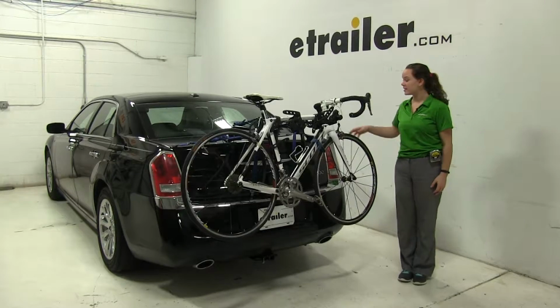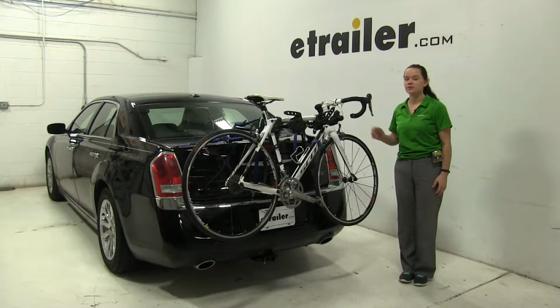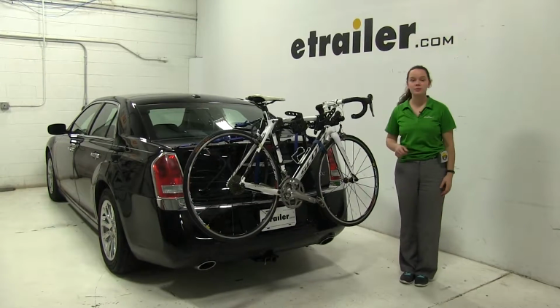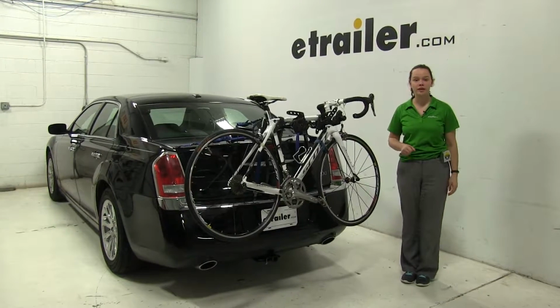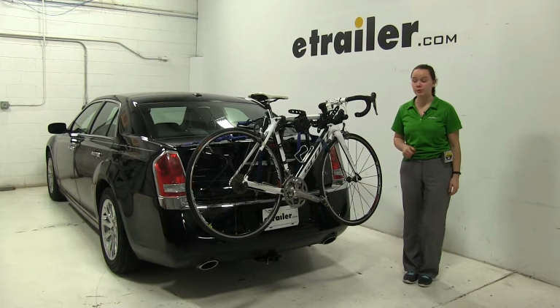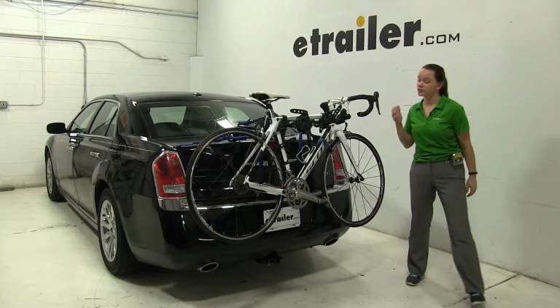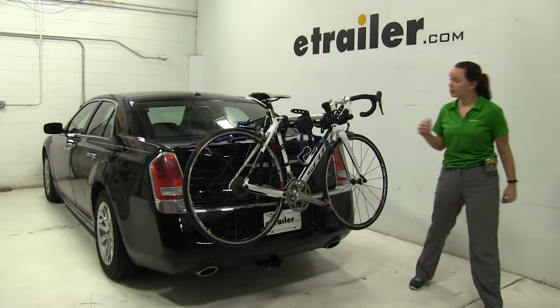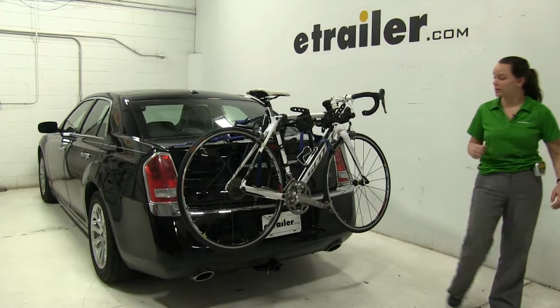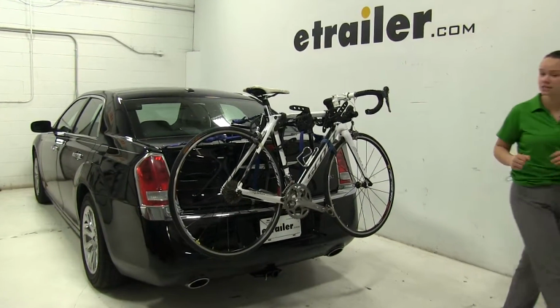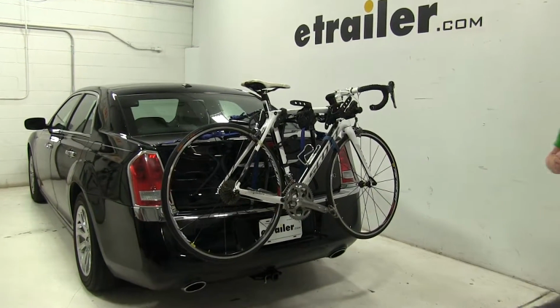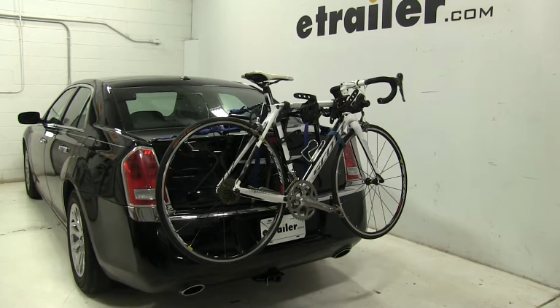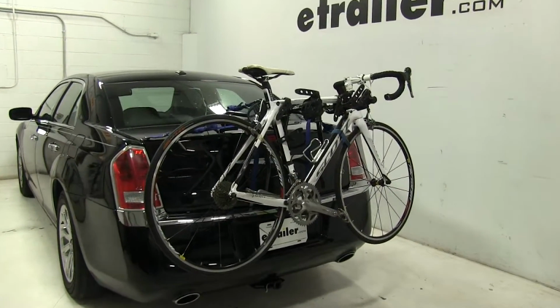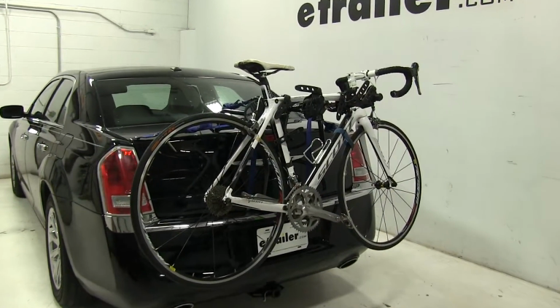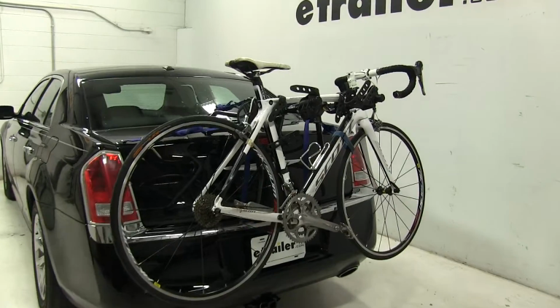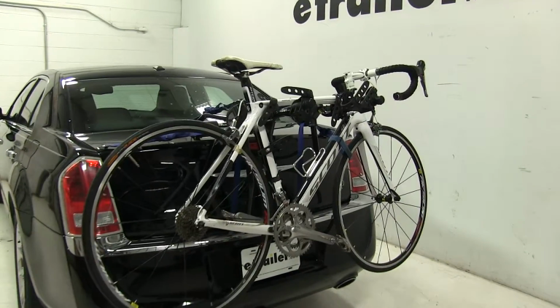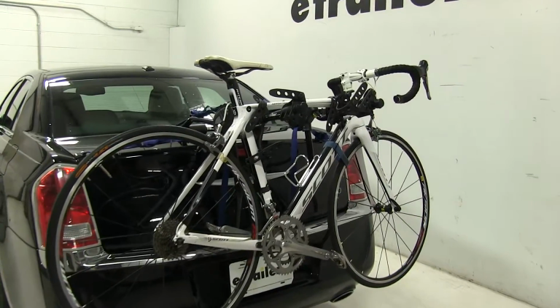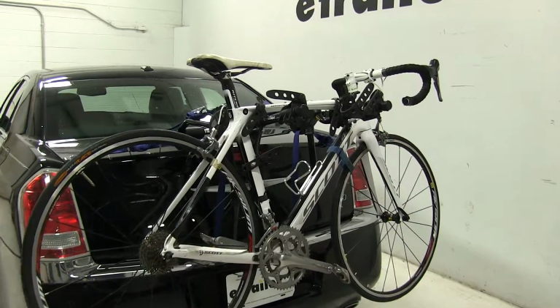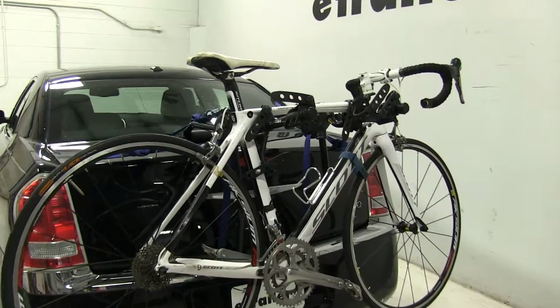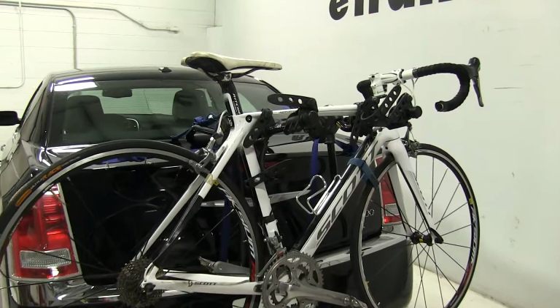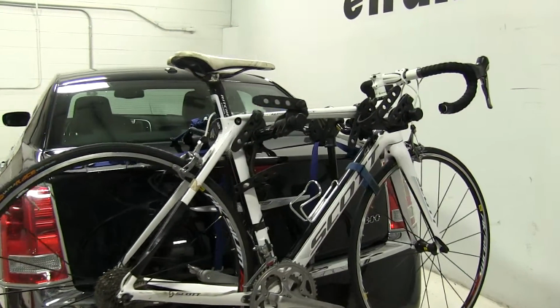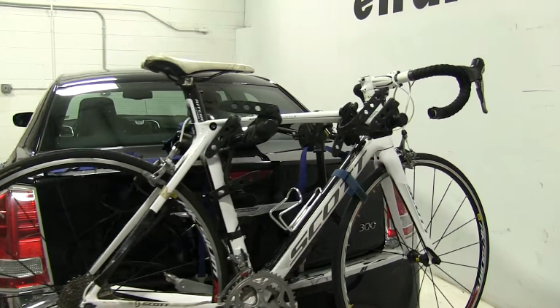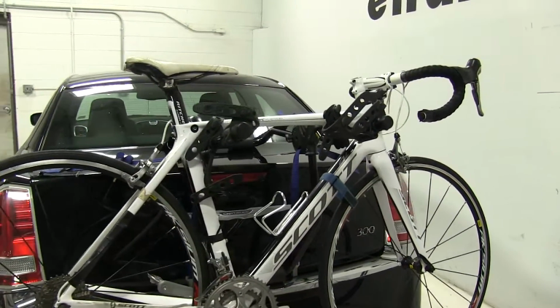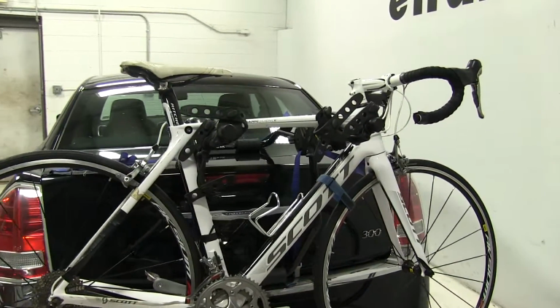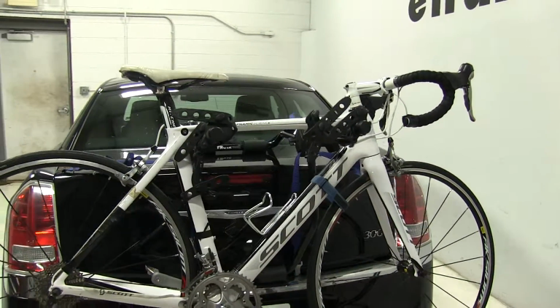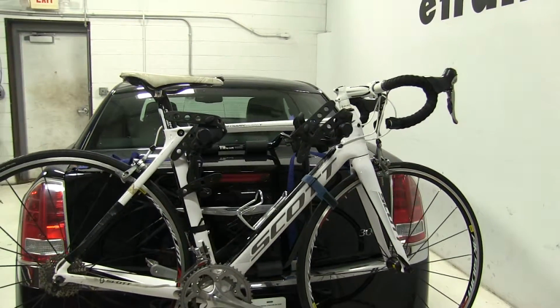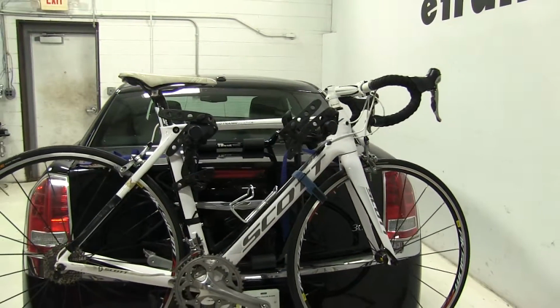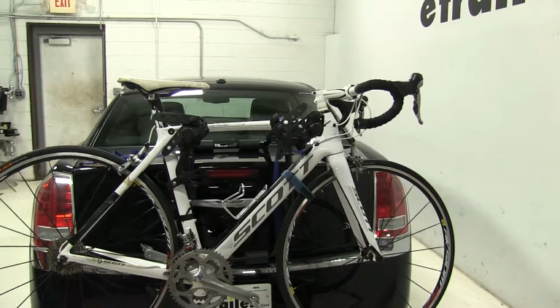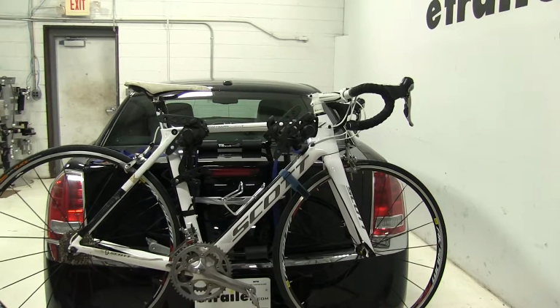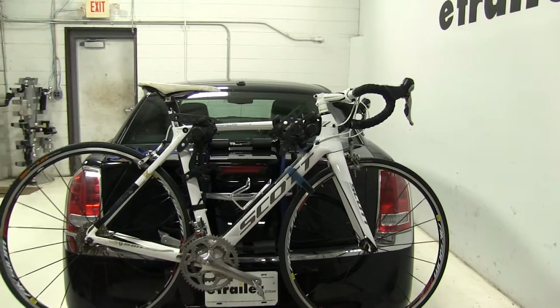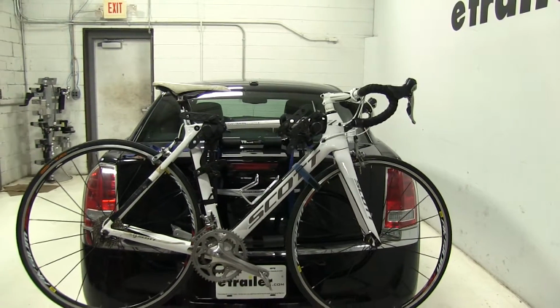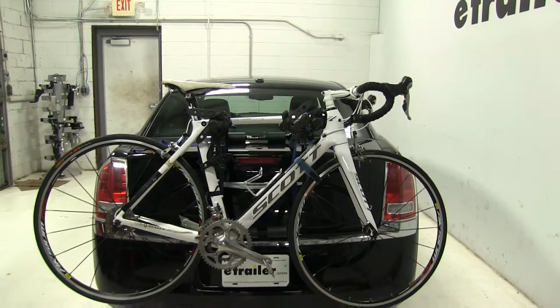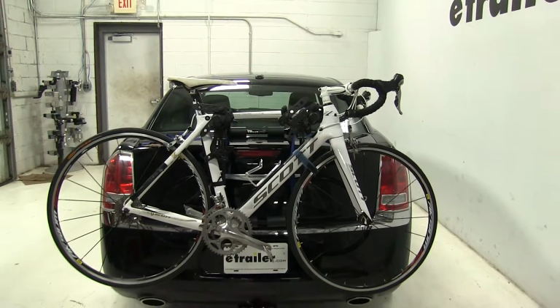Today on our 2012 Chrysler 300, we're doing a test fit of the Thule Passage II trunk mount bike rack. That part number is TH910XT.